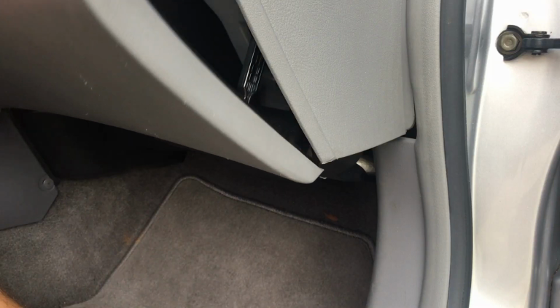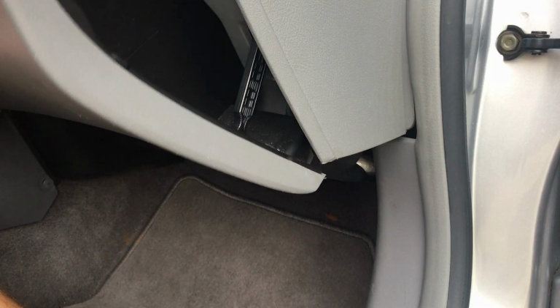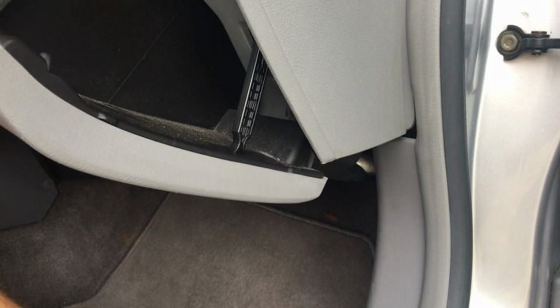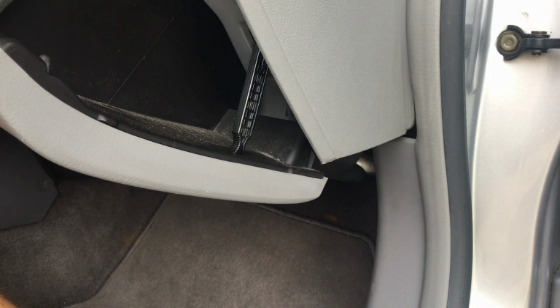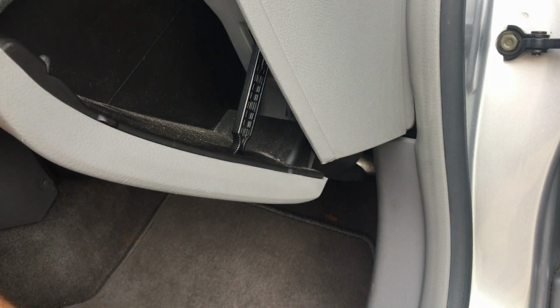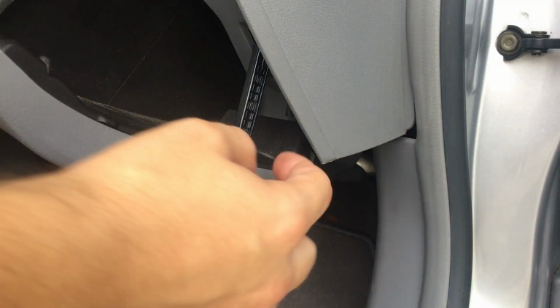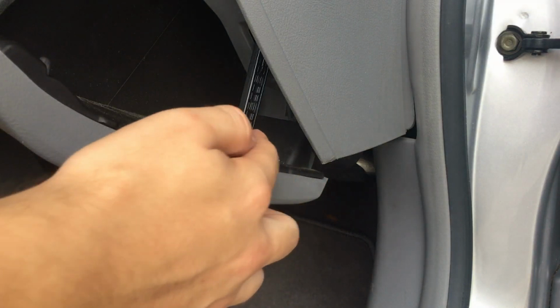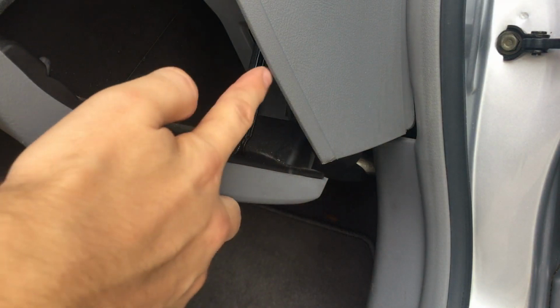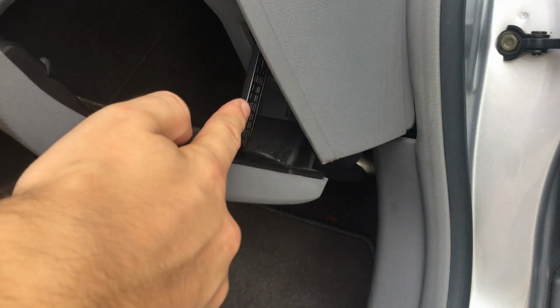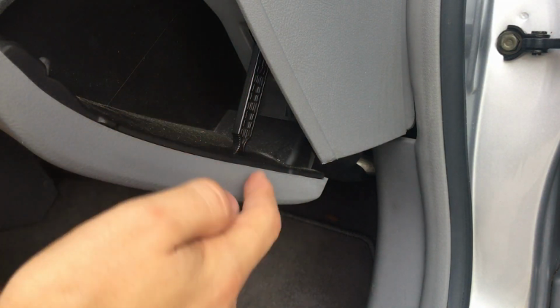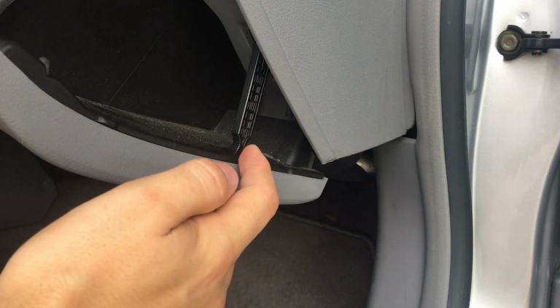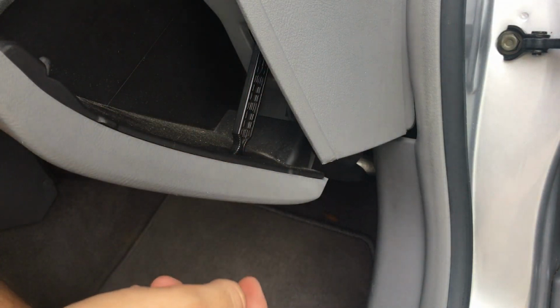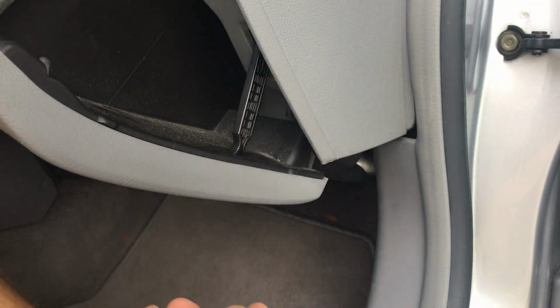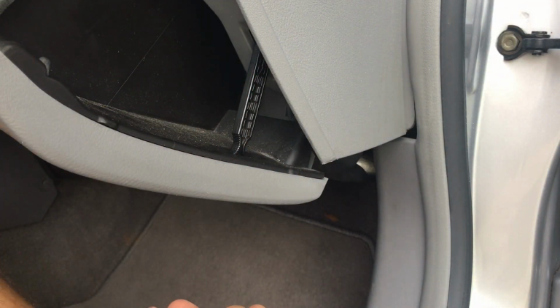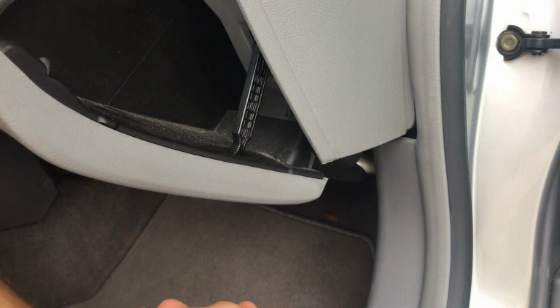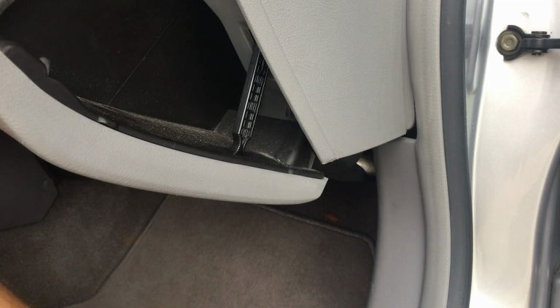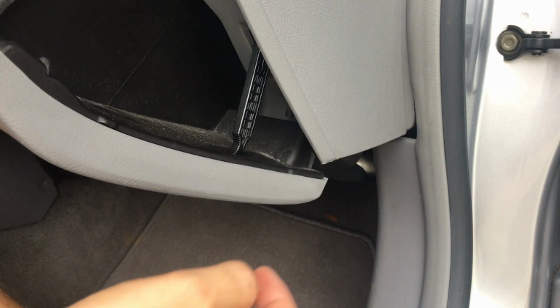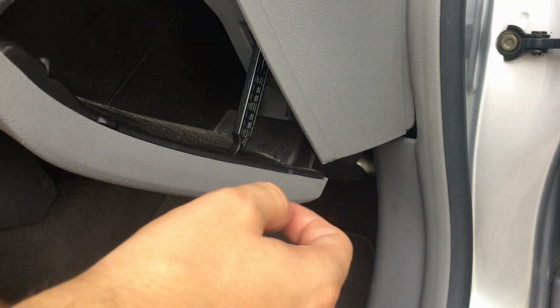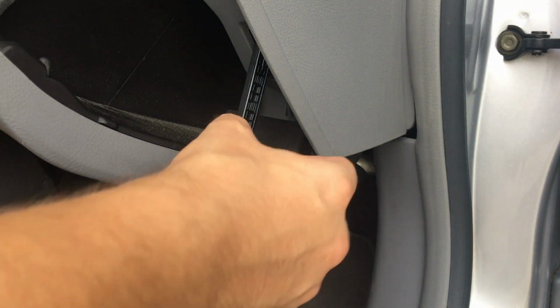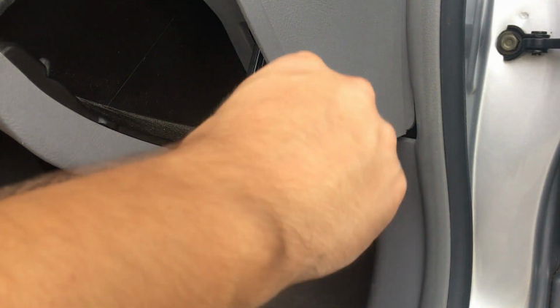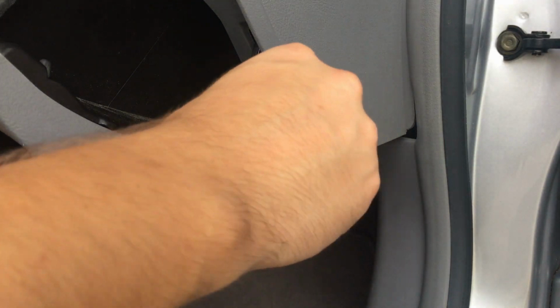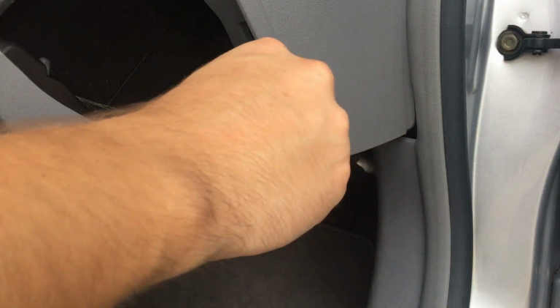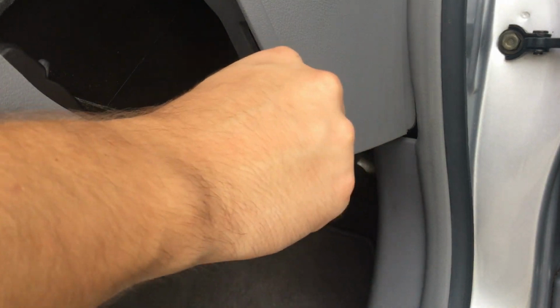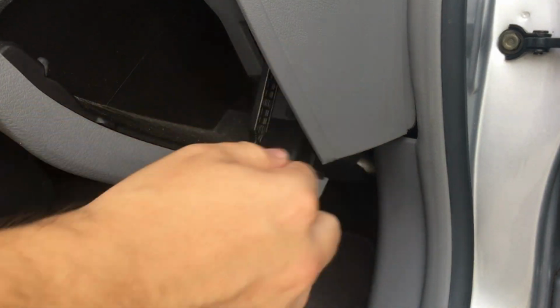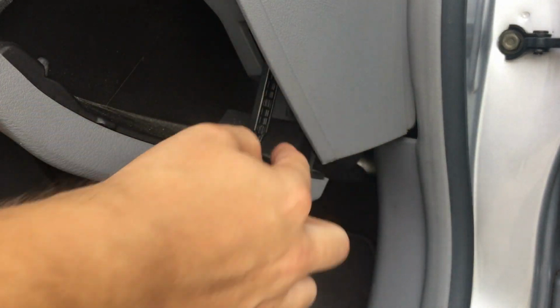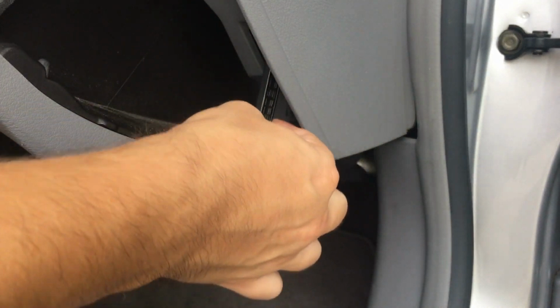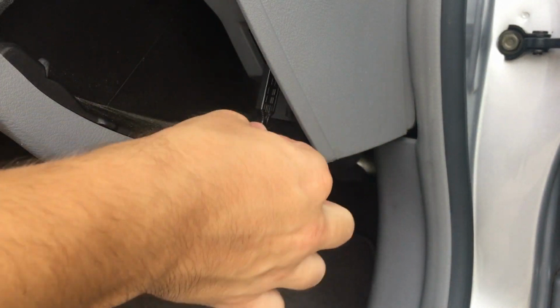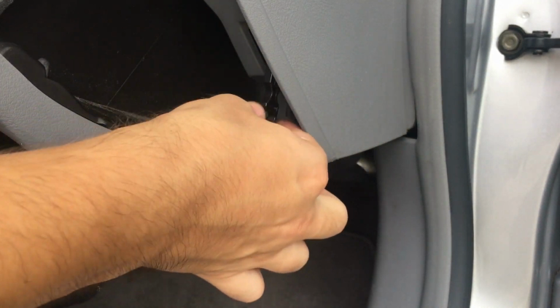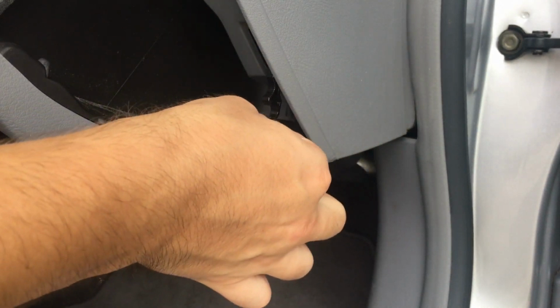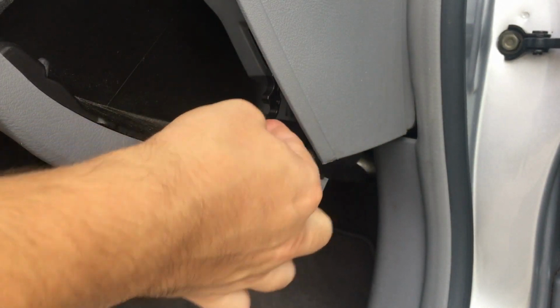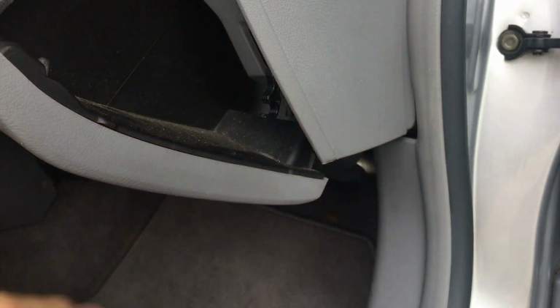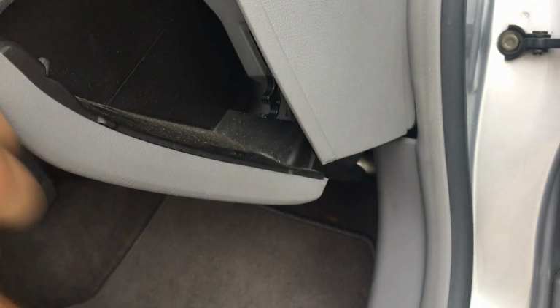Open your glove compartment and you'll see this little hinge — I'm not sure what it's called — but just push it that way and pull it out, out of the way like this.